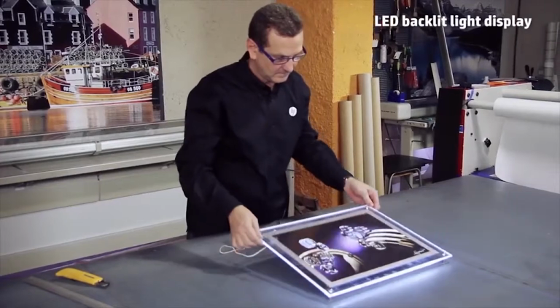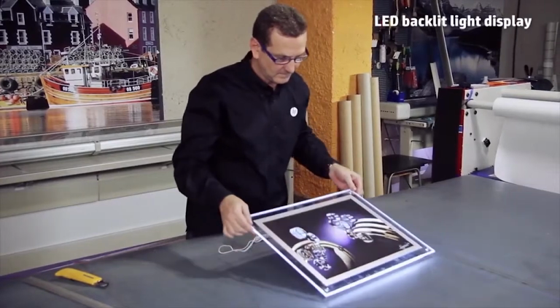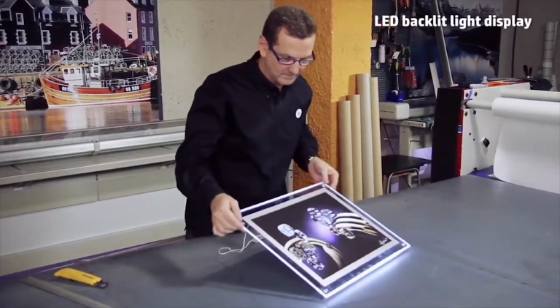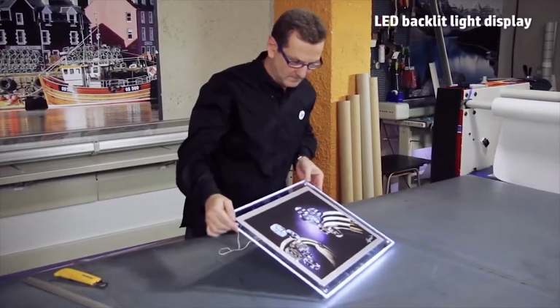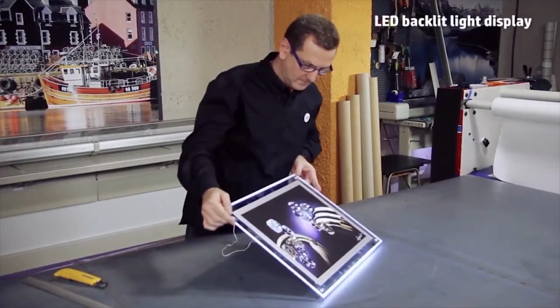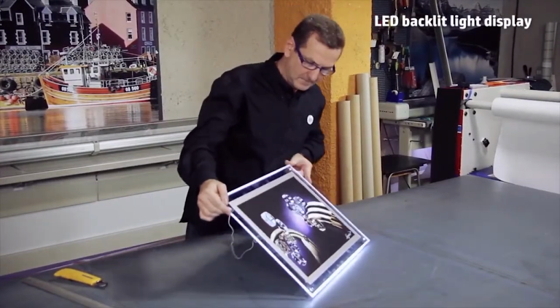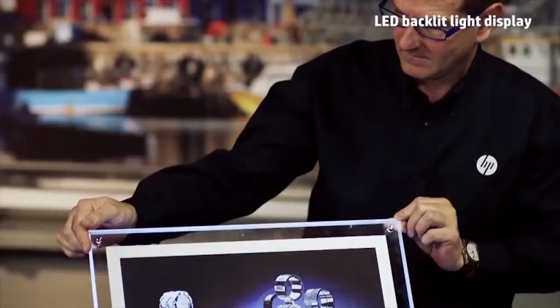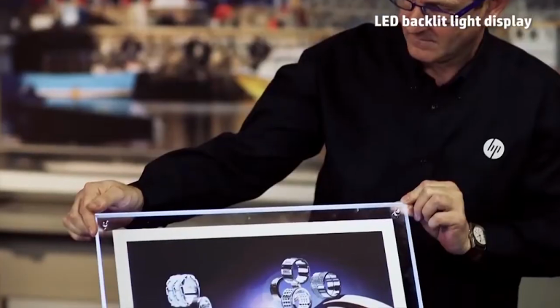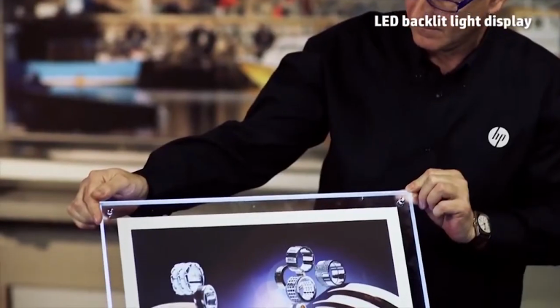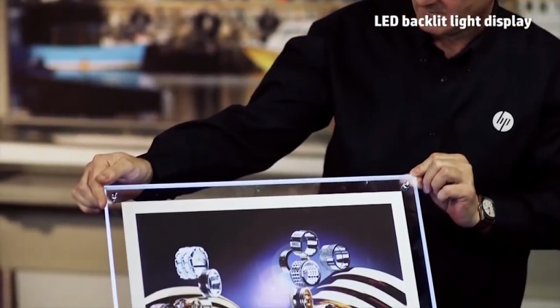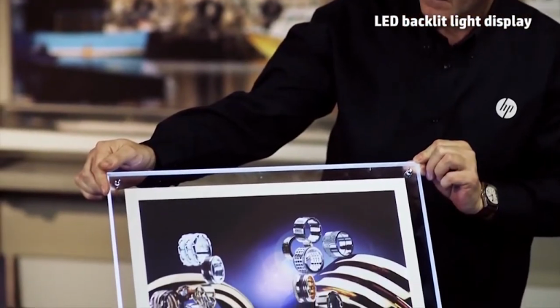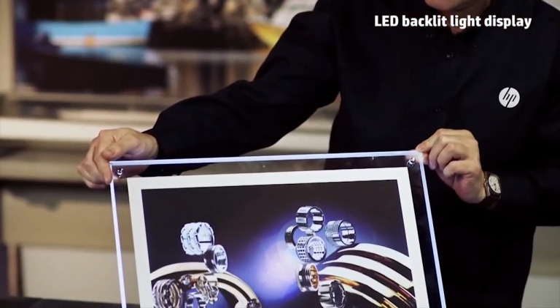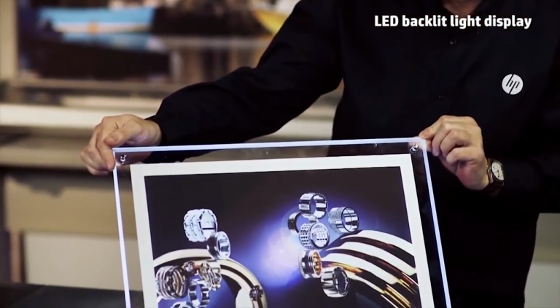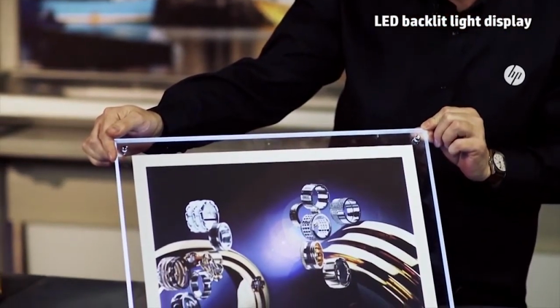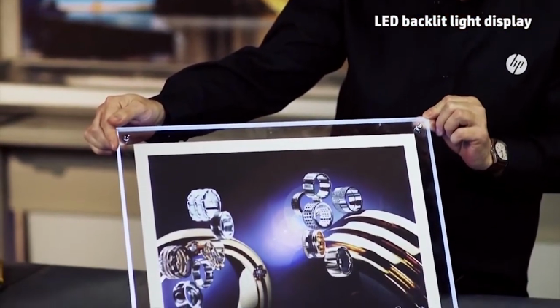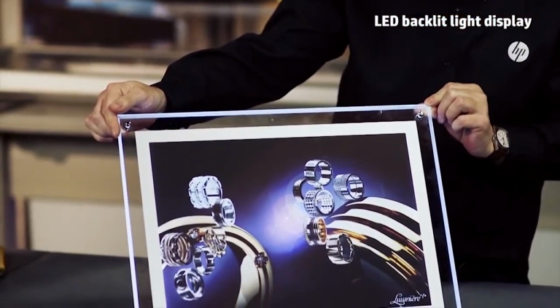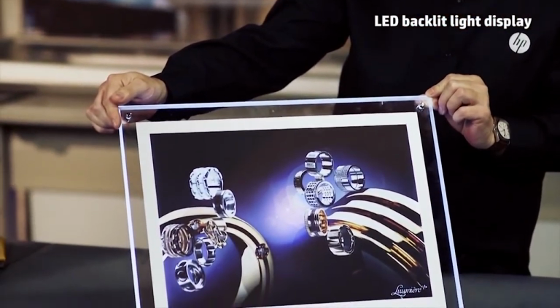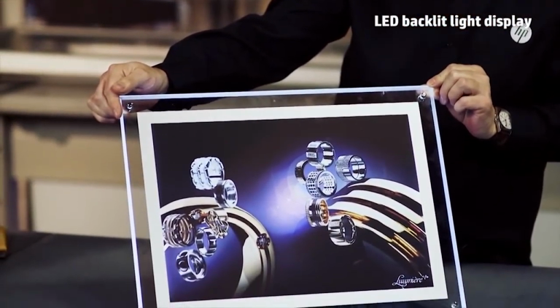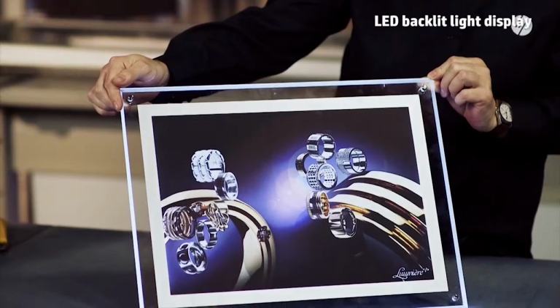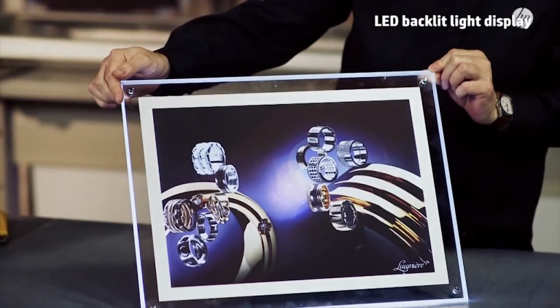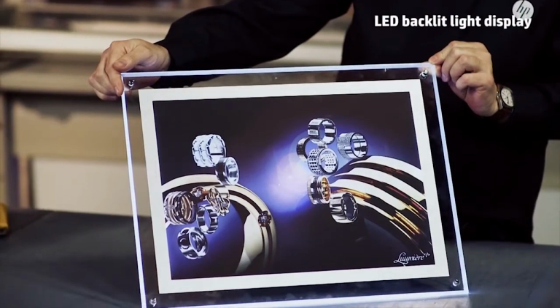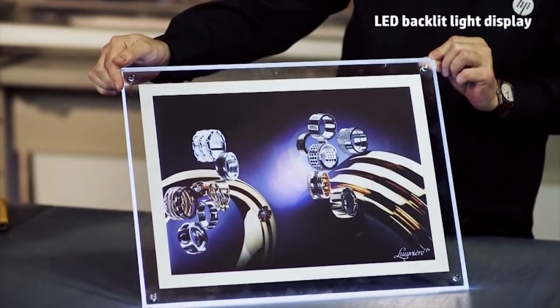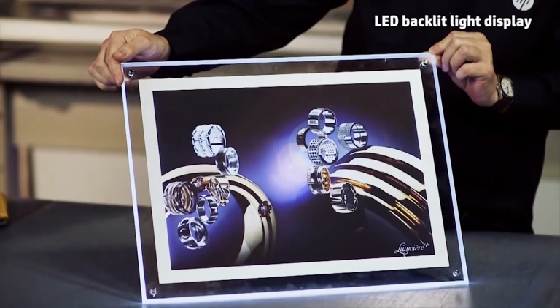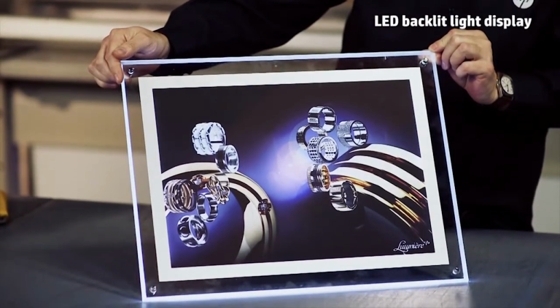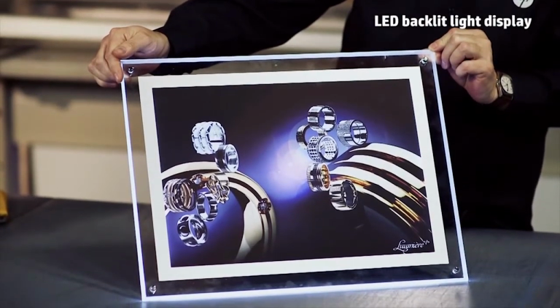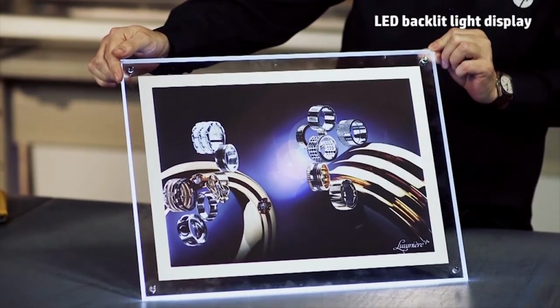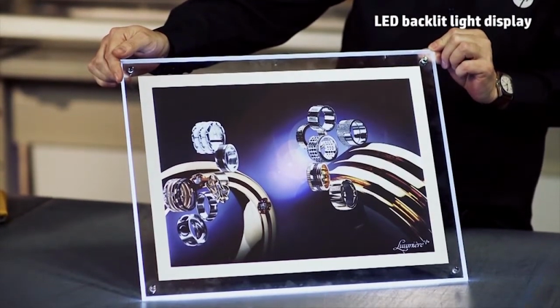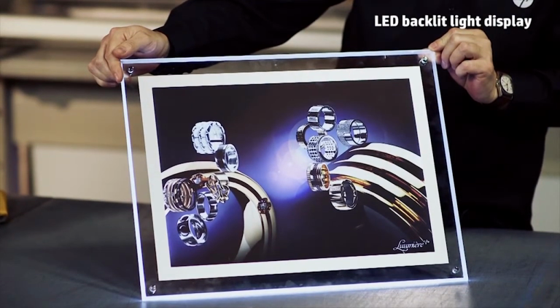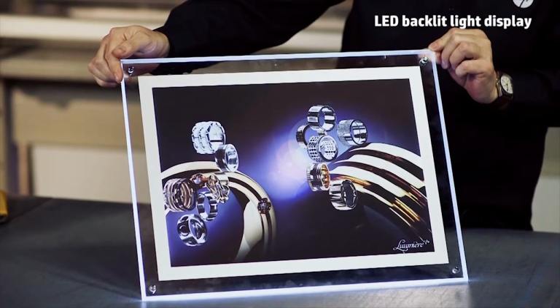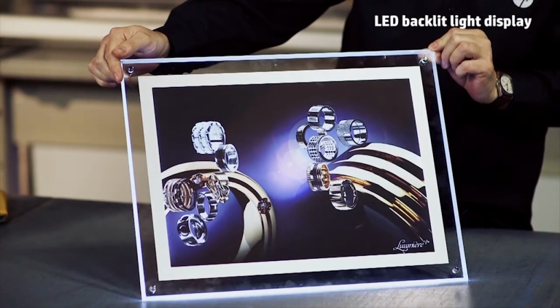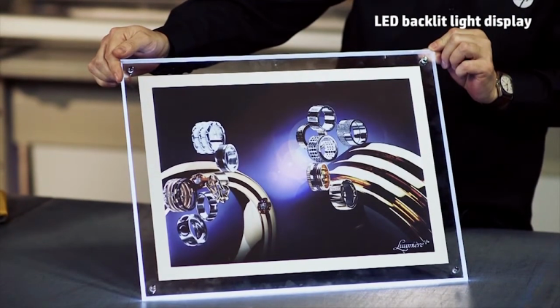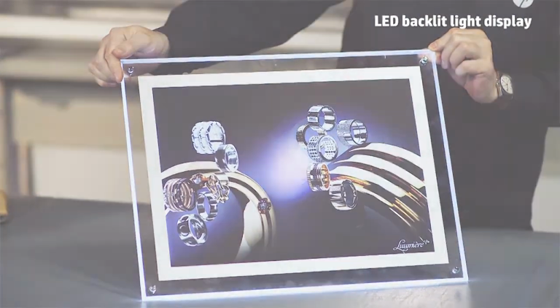With a competitive price and the reliable, trouble-free performance you expect, HP backlit polyester film is ready to impress you and your customers.